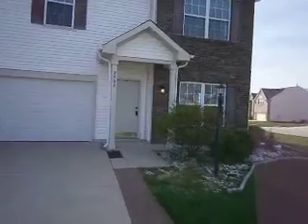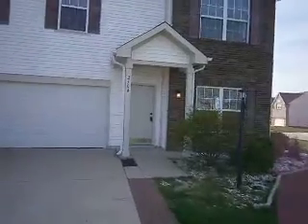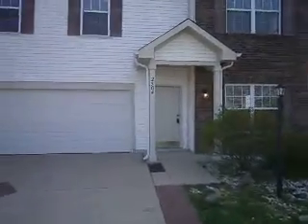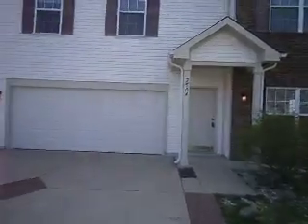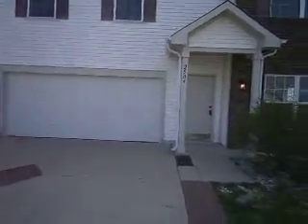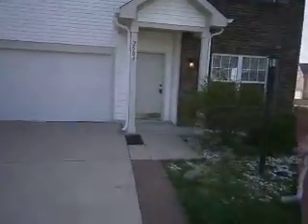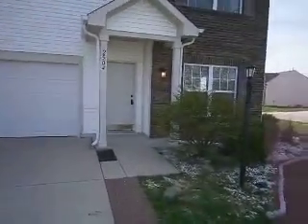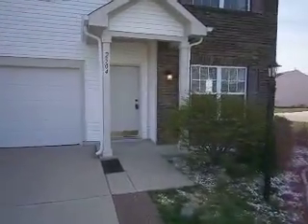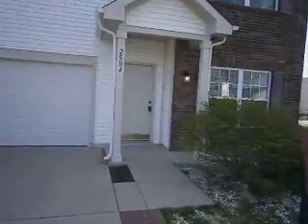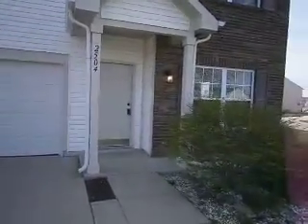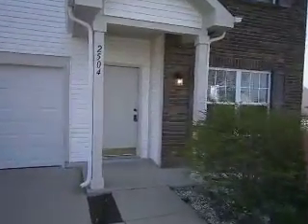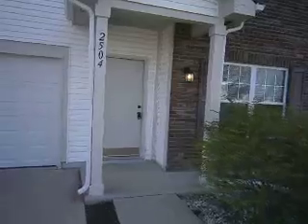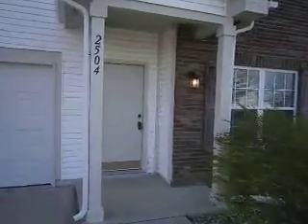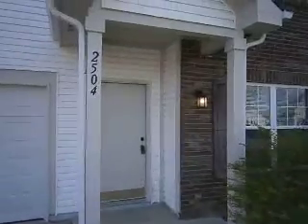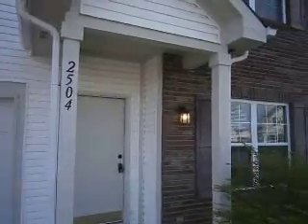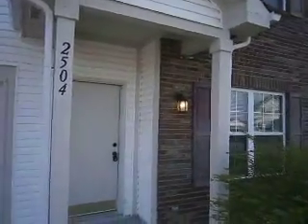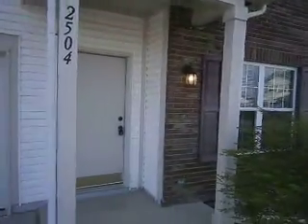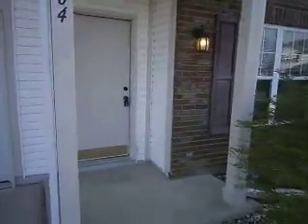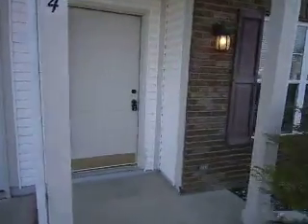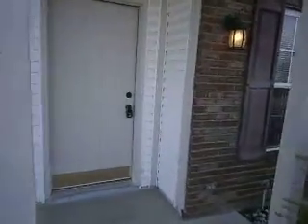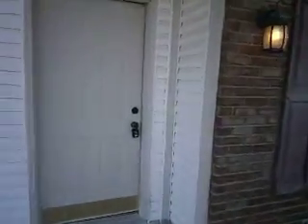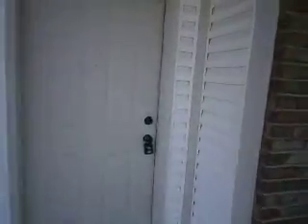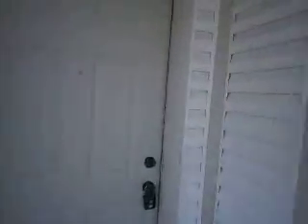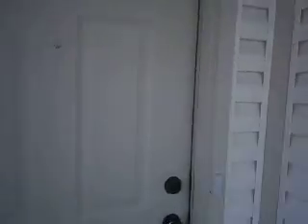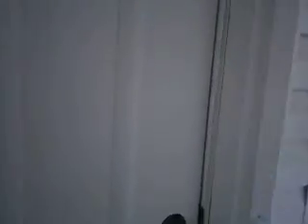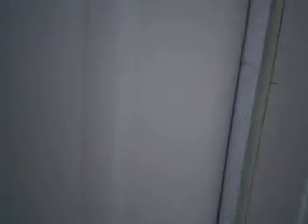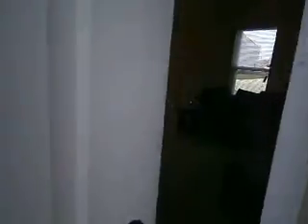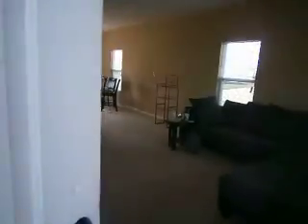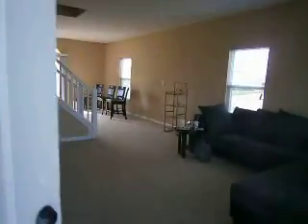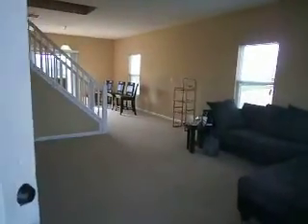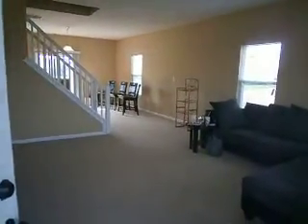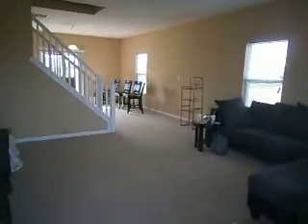We've got all new exterior lights put in the front, as well as resided part of the home and touched up all the exterior wood trim with paint. Recently found a little bit of hail damage to the roof, so the home will be getting a new roof as well.